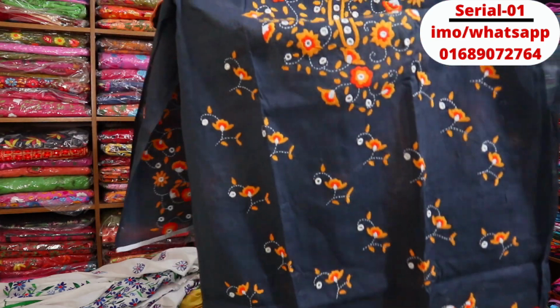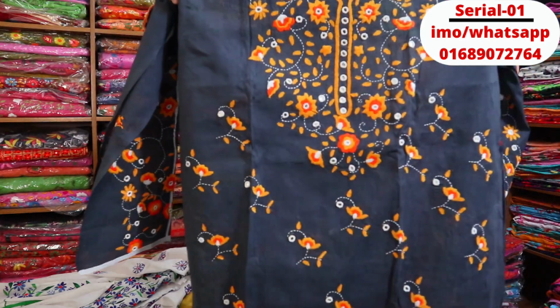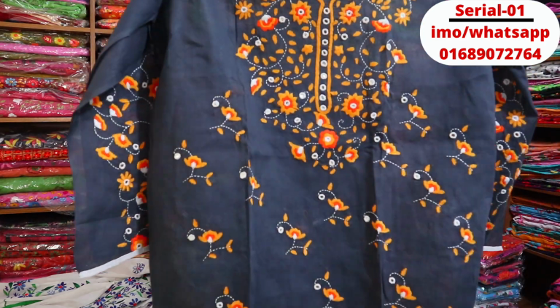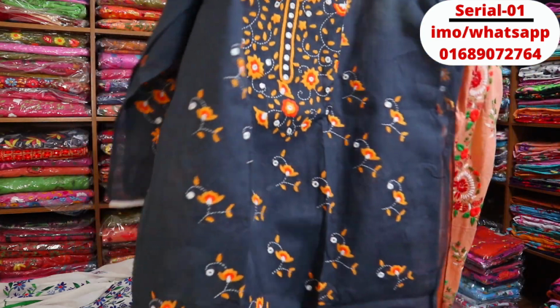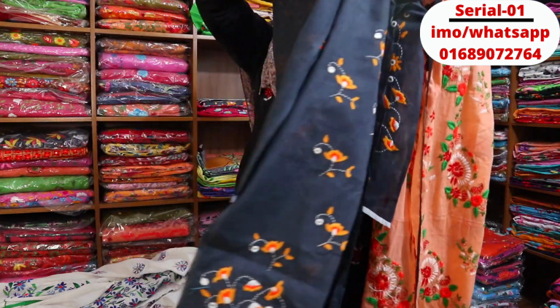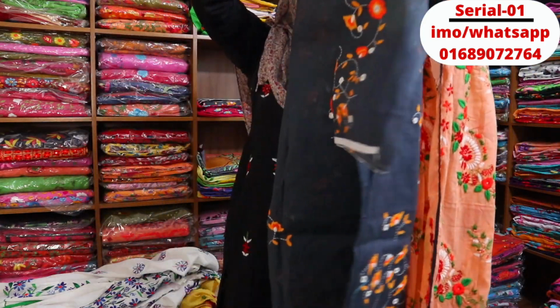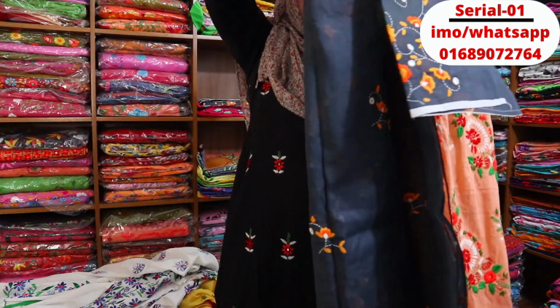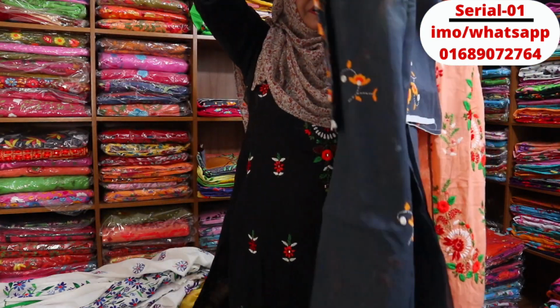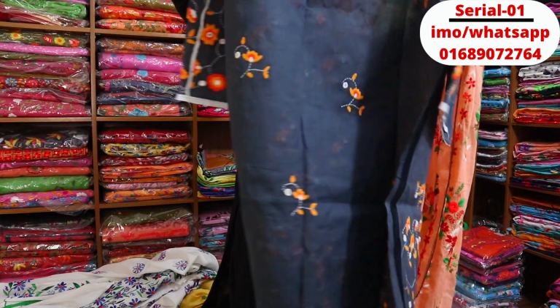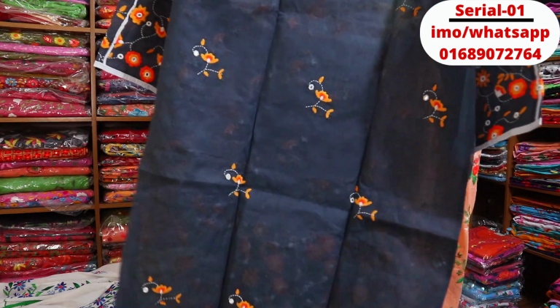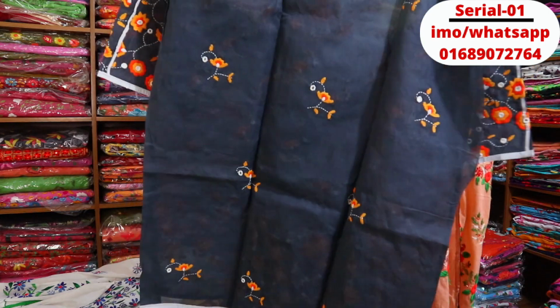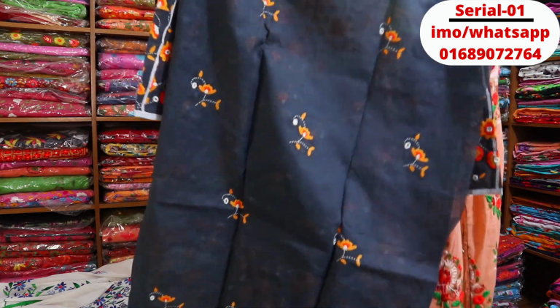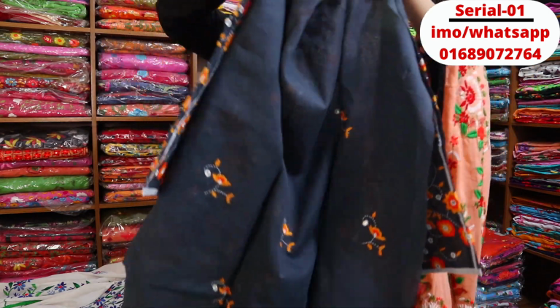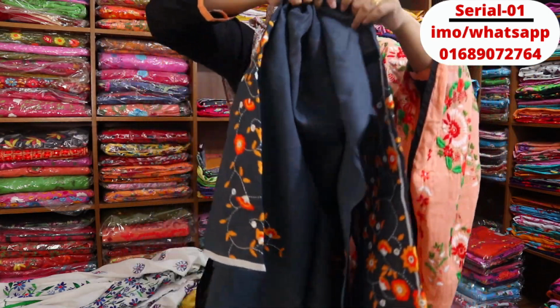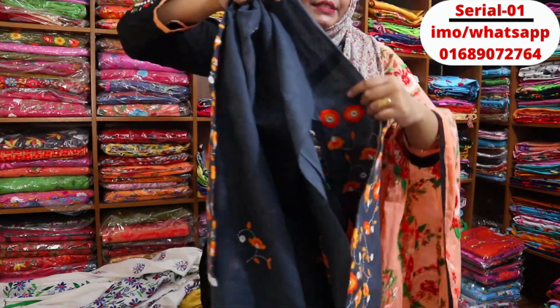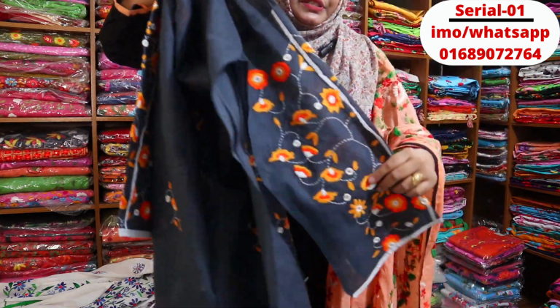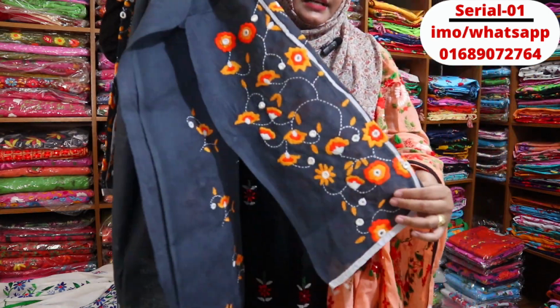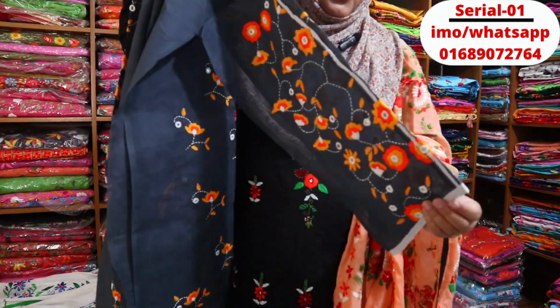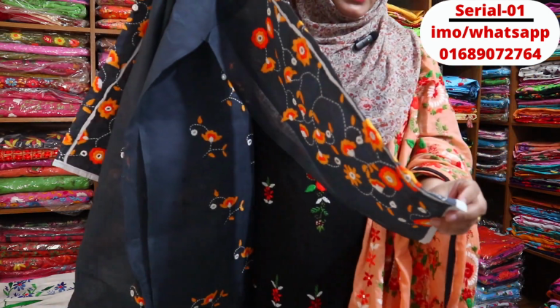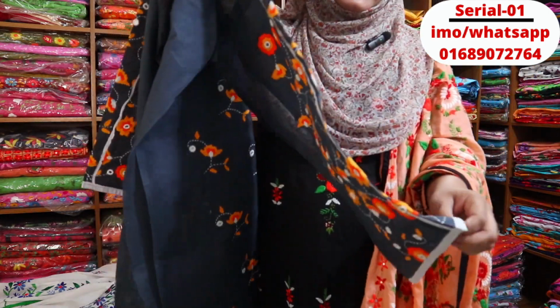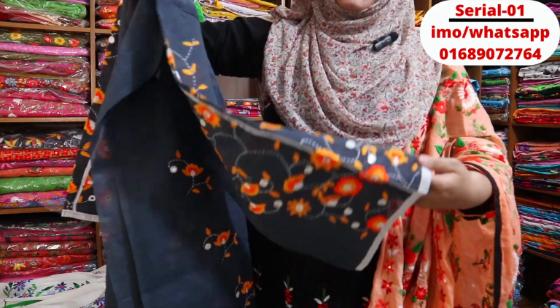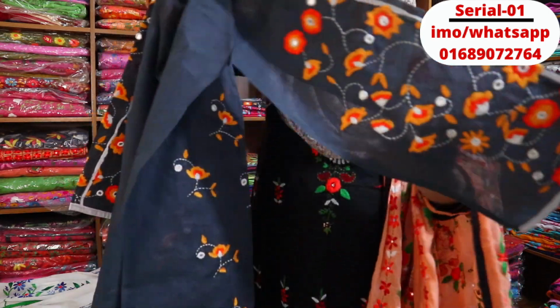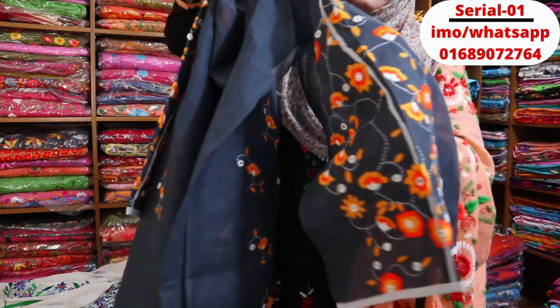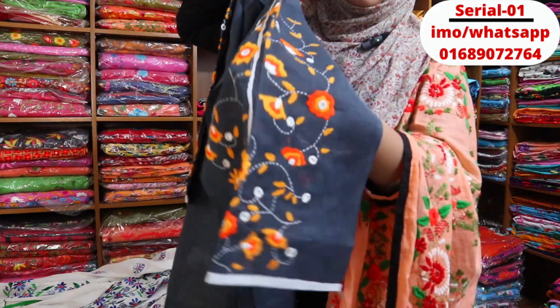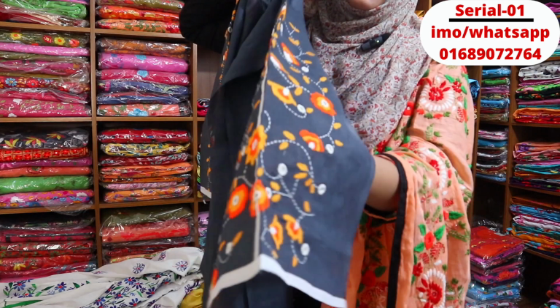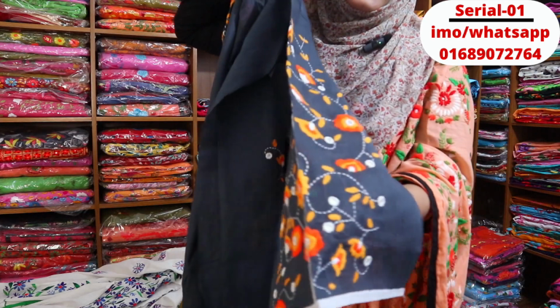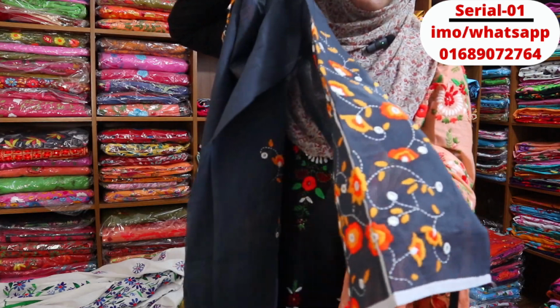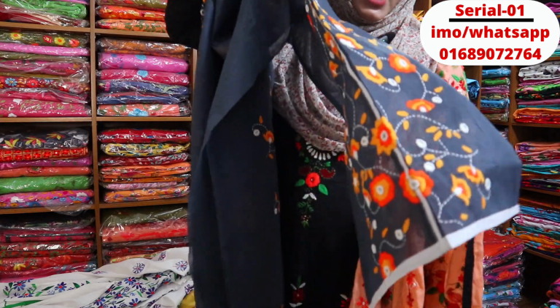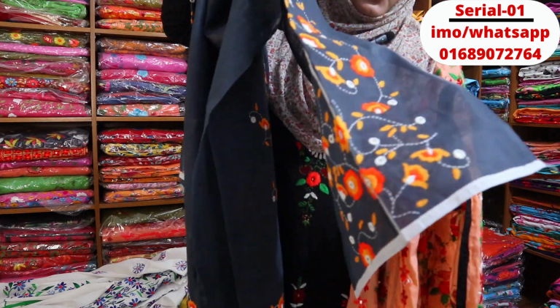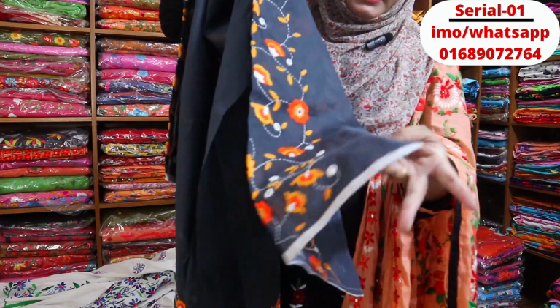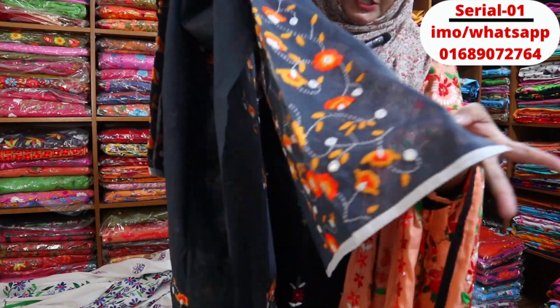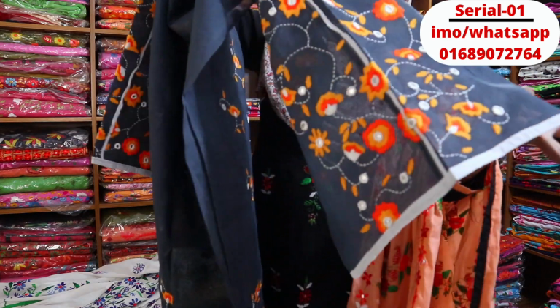This is the full front part; the back part is different. Here, I'm going to show you the full front part.